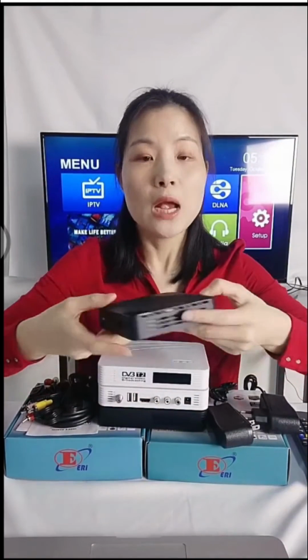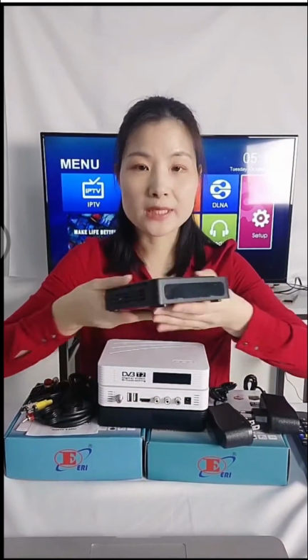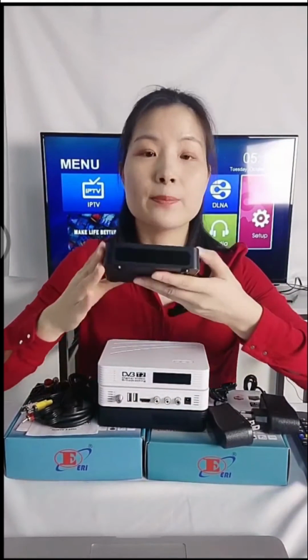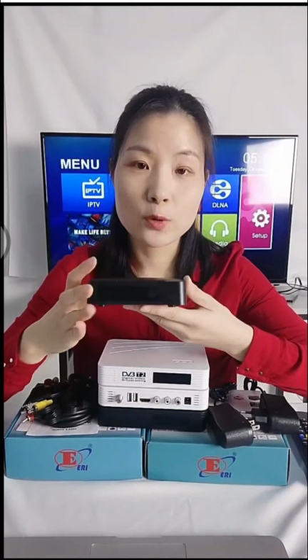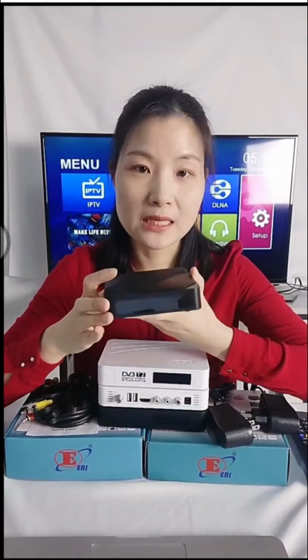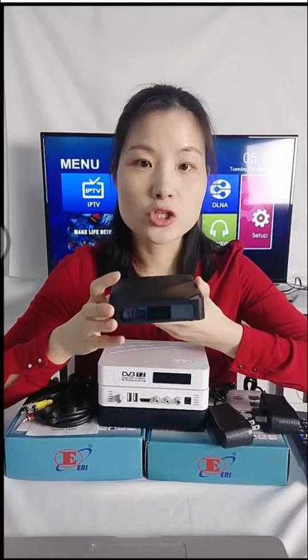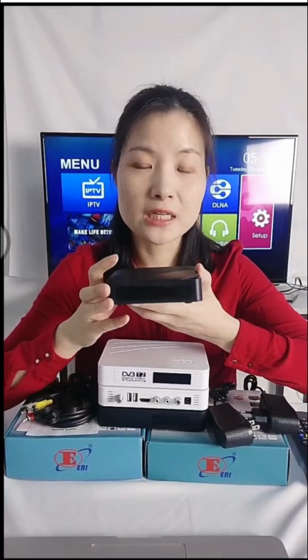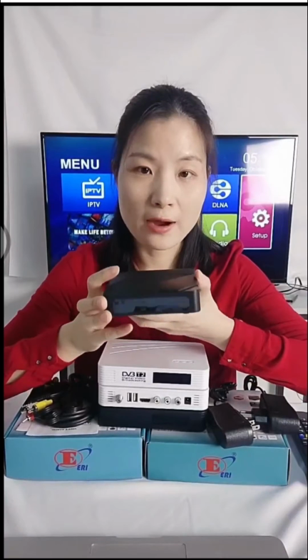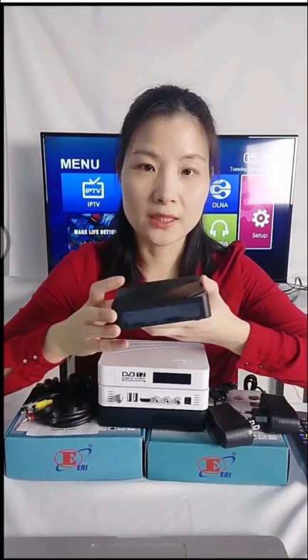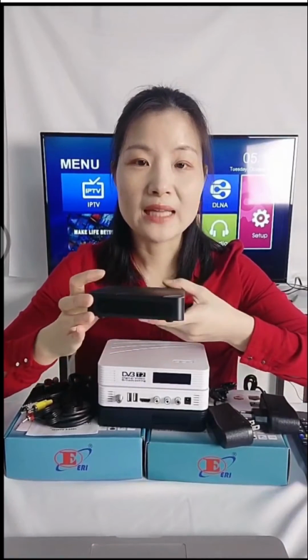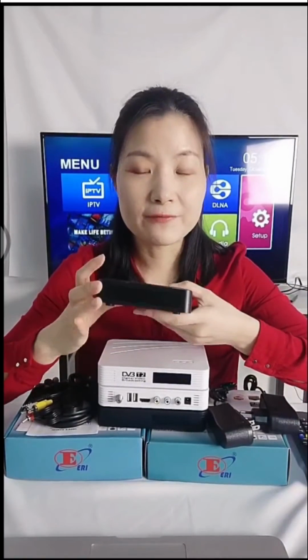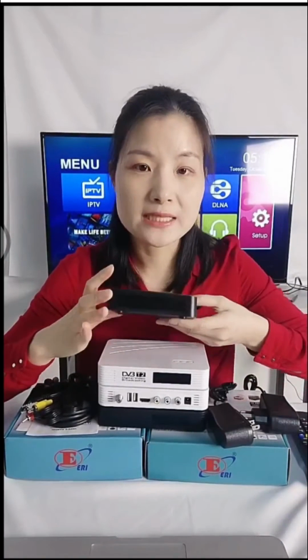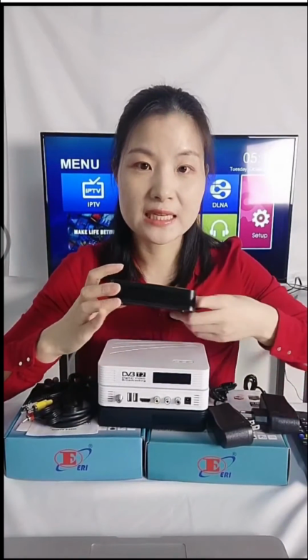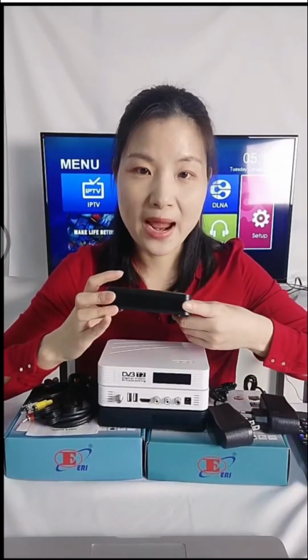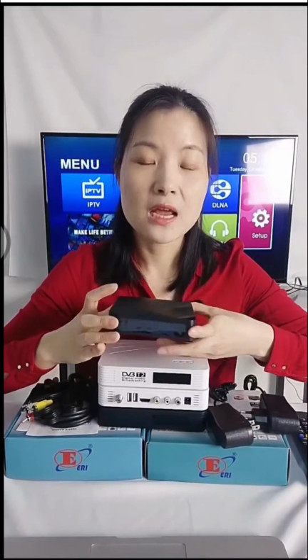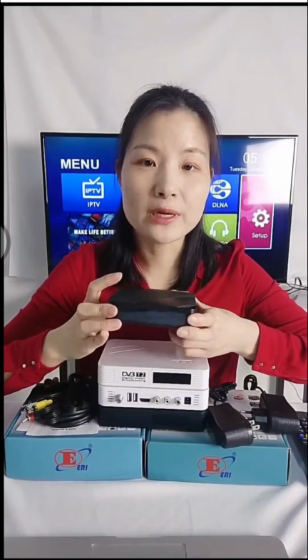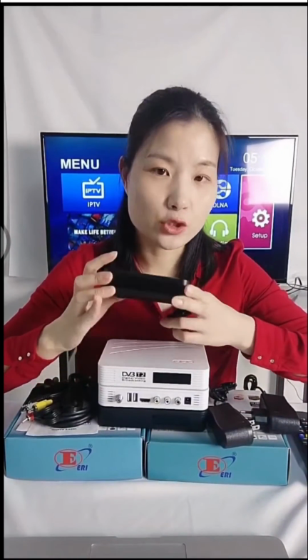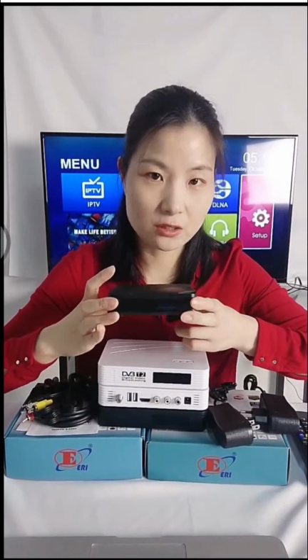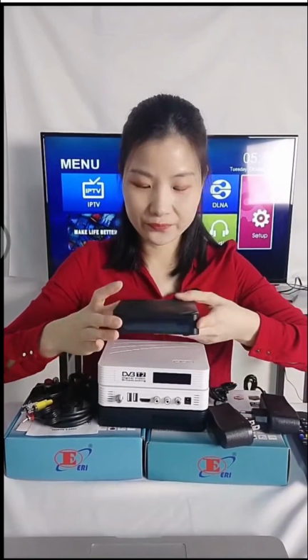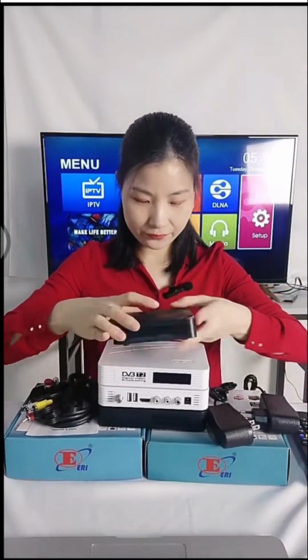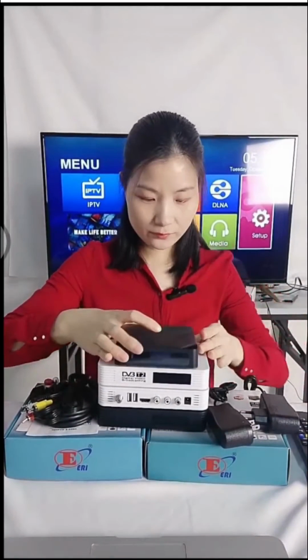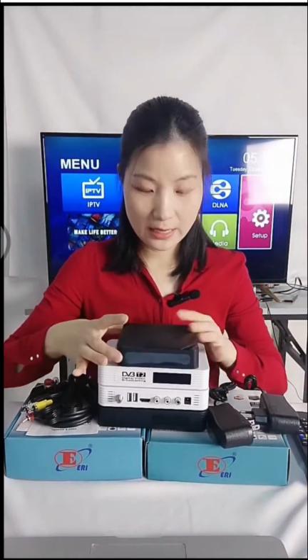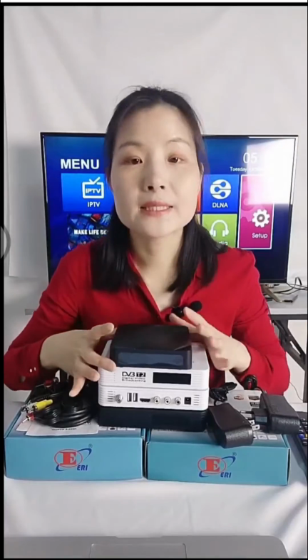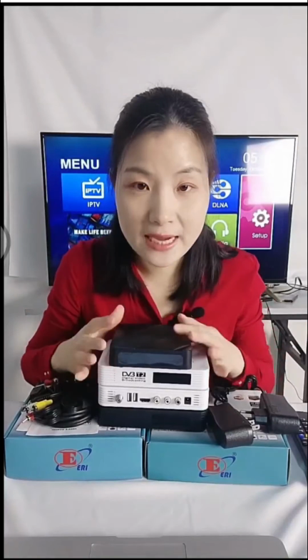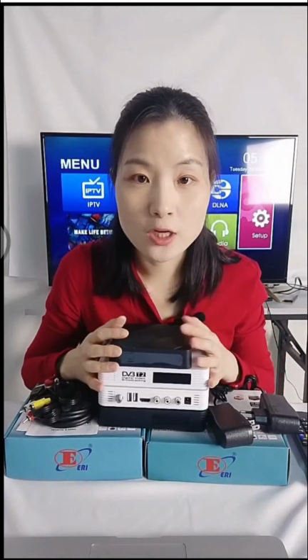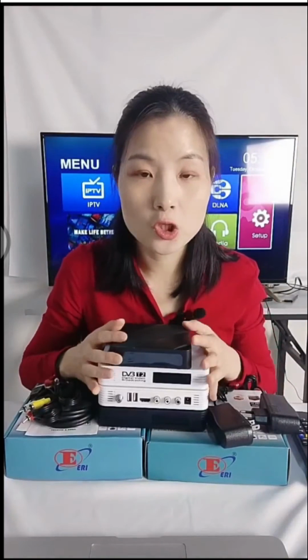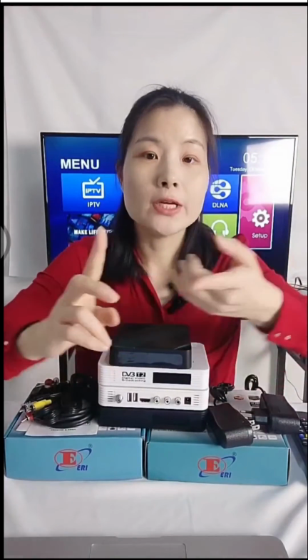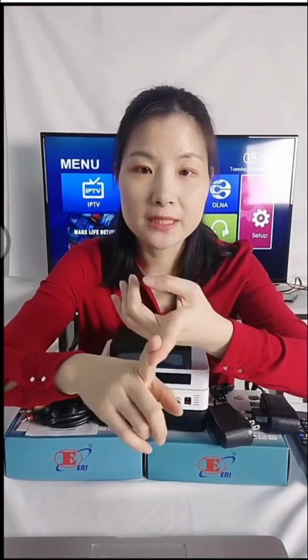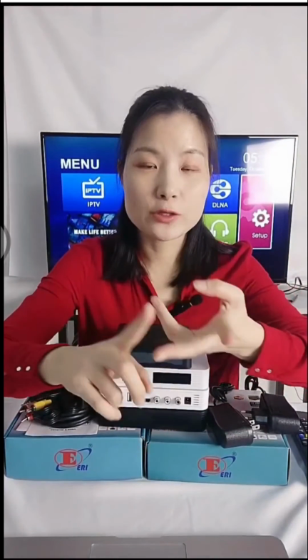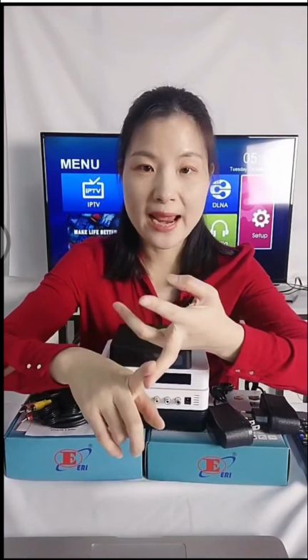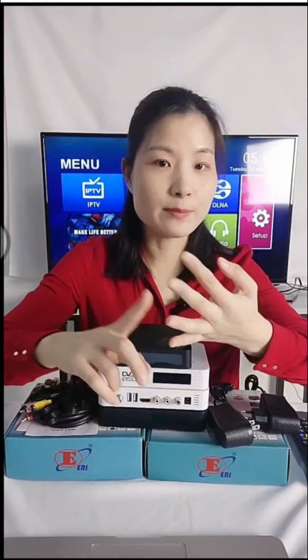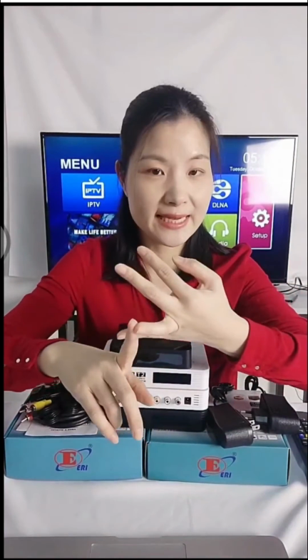This box is an H.265 decoder. The flash storage is 16 MB and the memory is 1 GB. It can support protocols UDP, HLS, and M3U8.